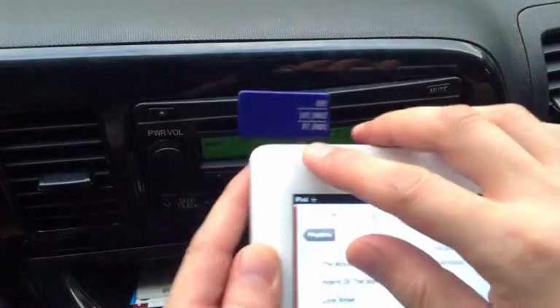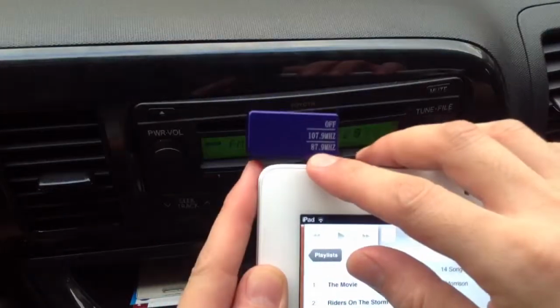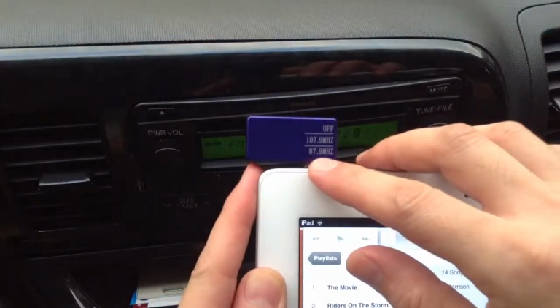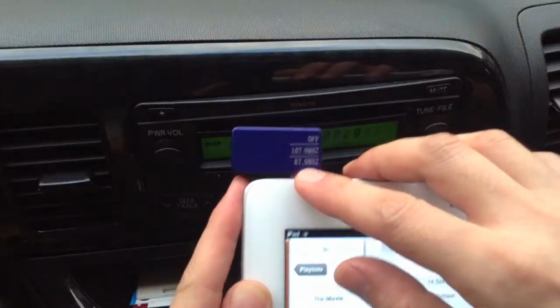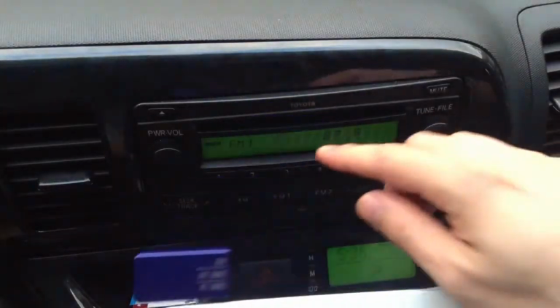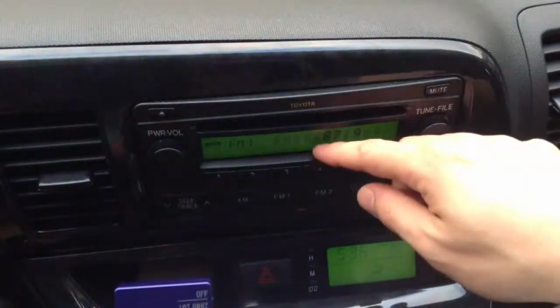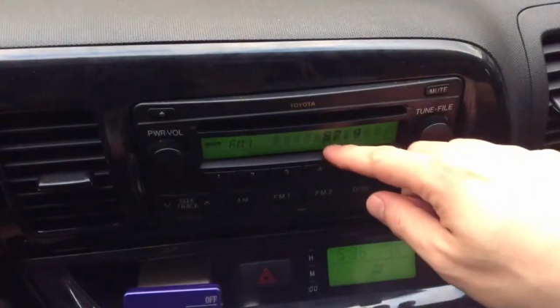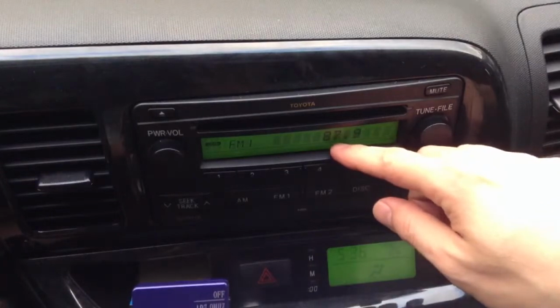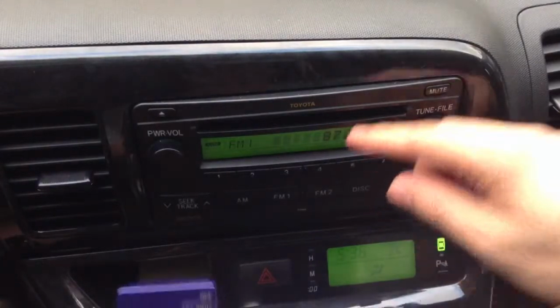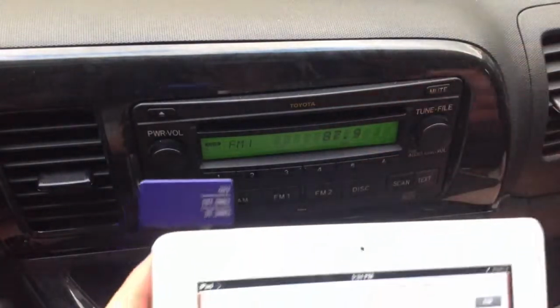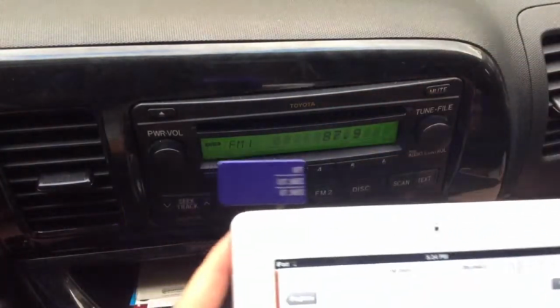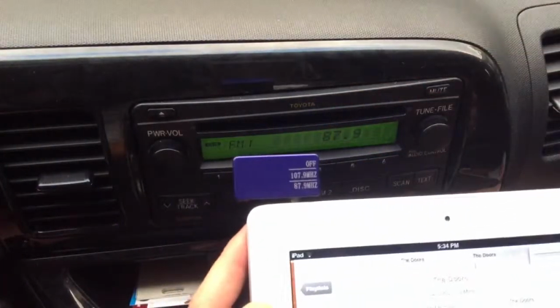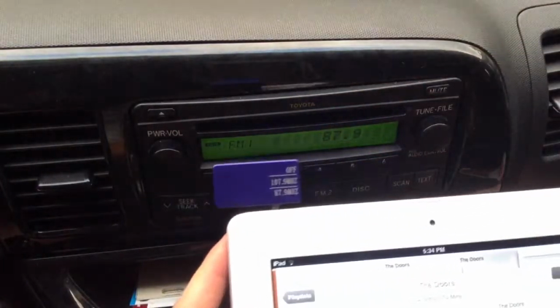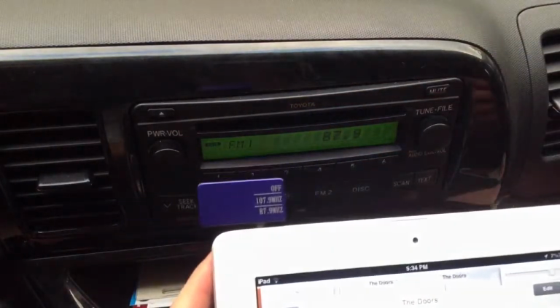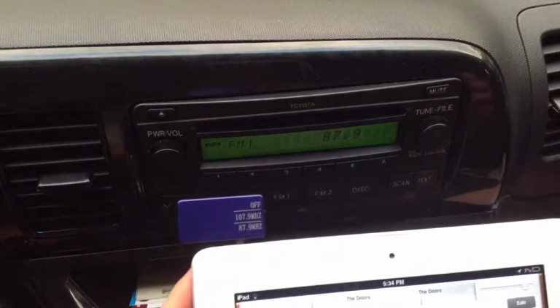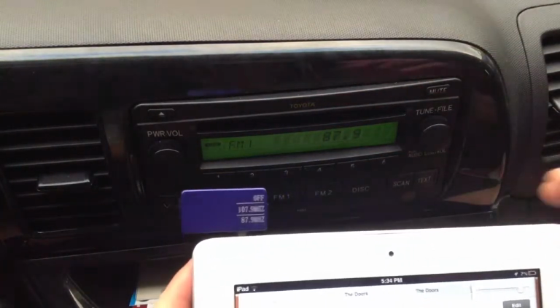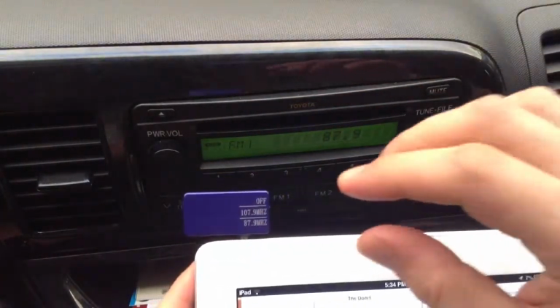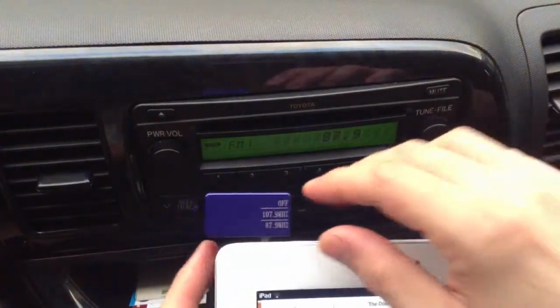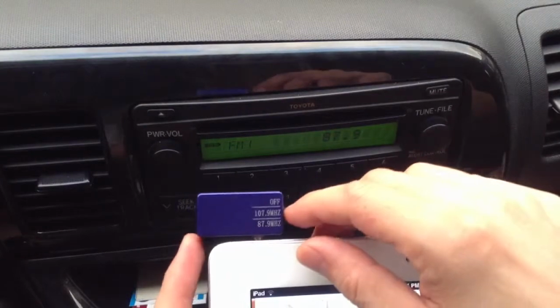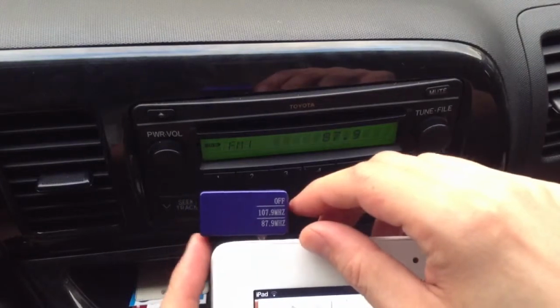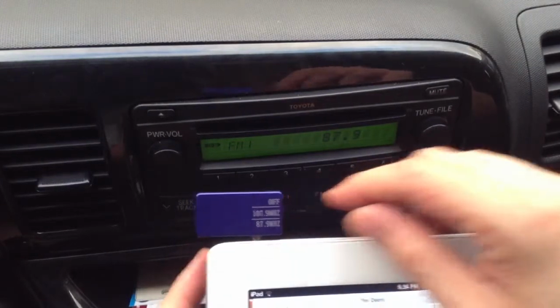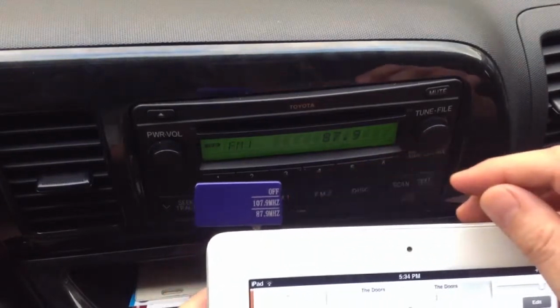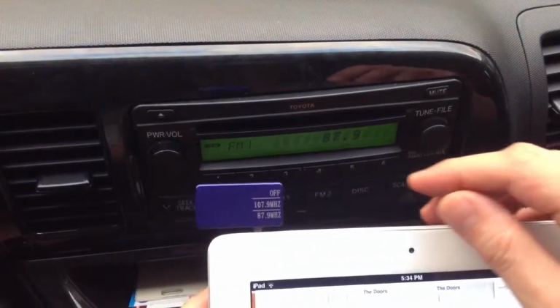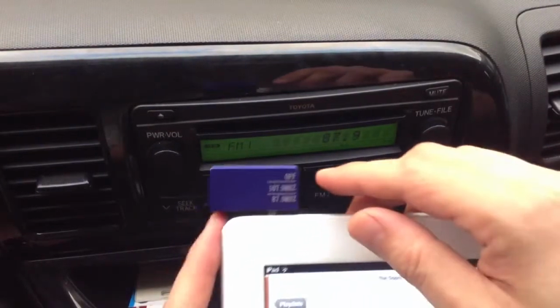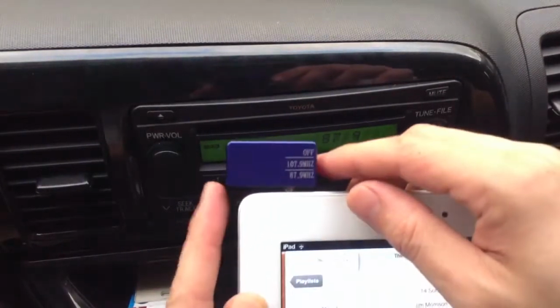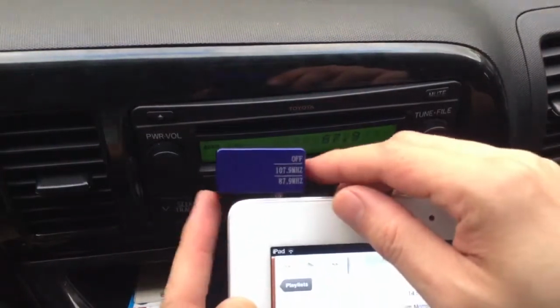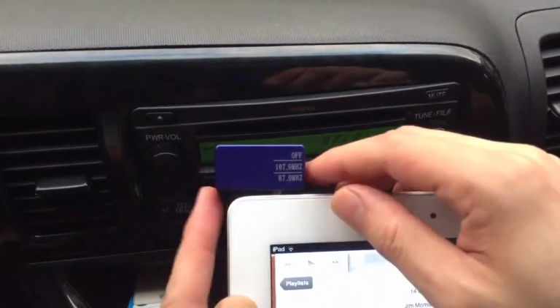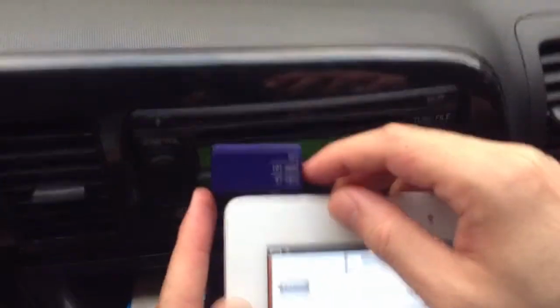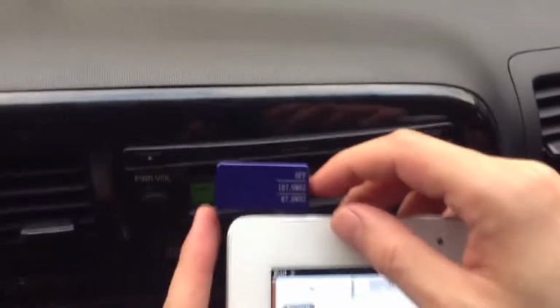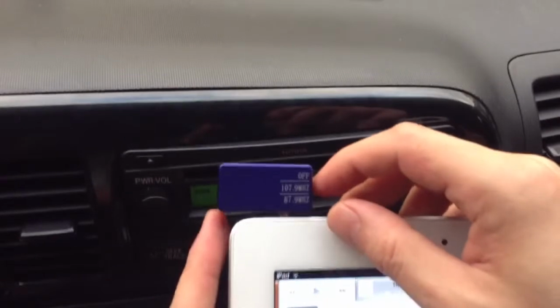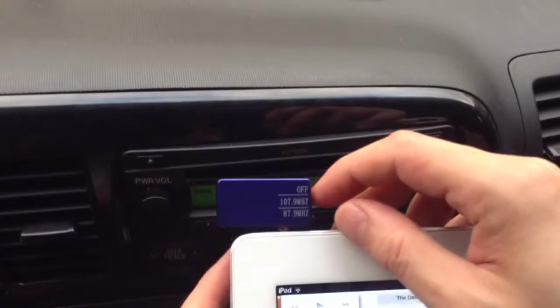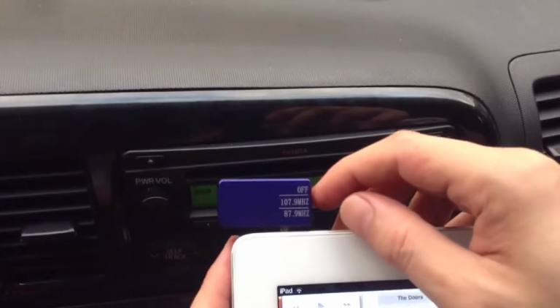This one says 87.9, and we have this set at 87.9. Right now you hear that there's a lot of noise going on — a lot of hissing and static noise in the background. That's because the transmitter is not on right now, so we'll simply switch the transmitter on.